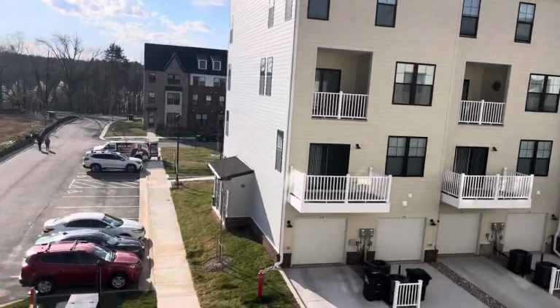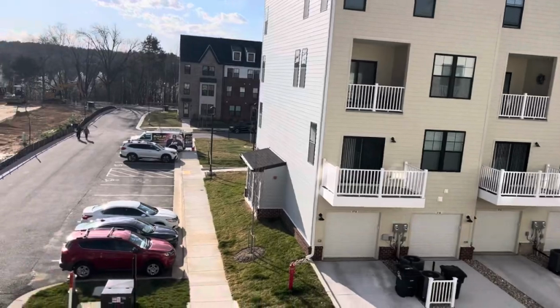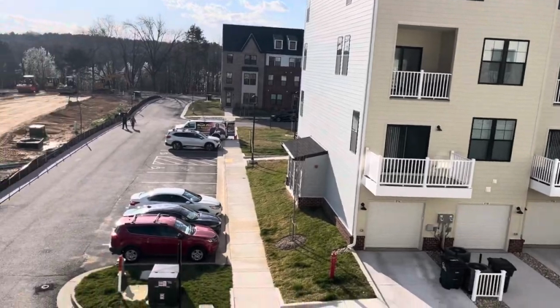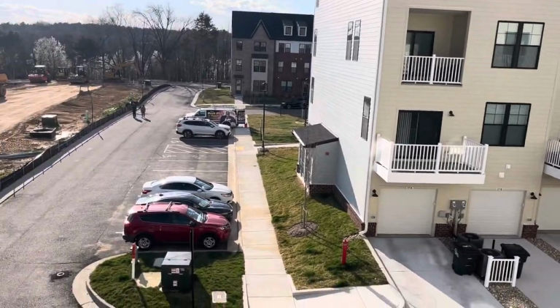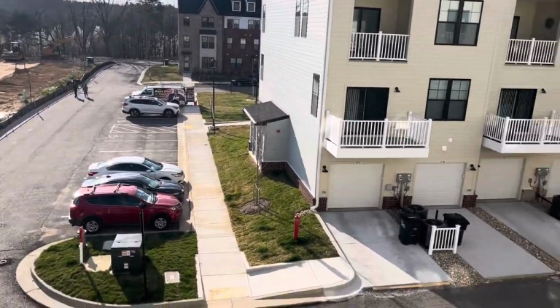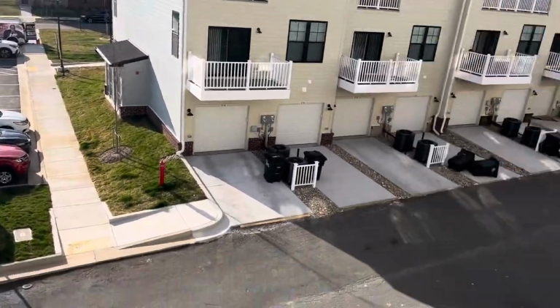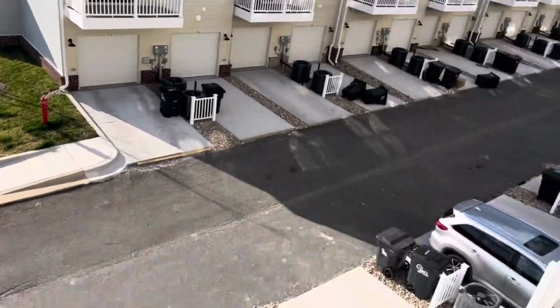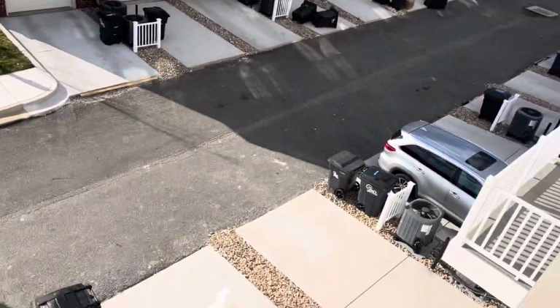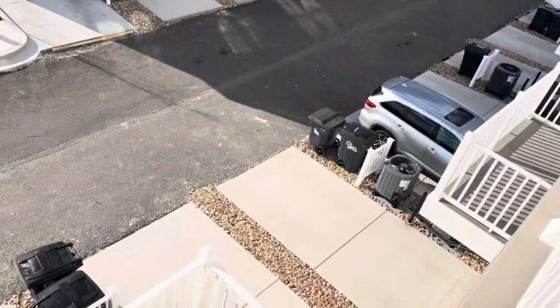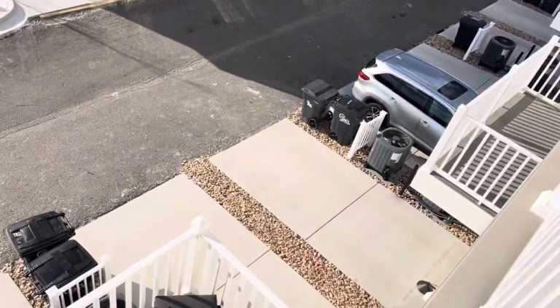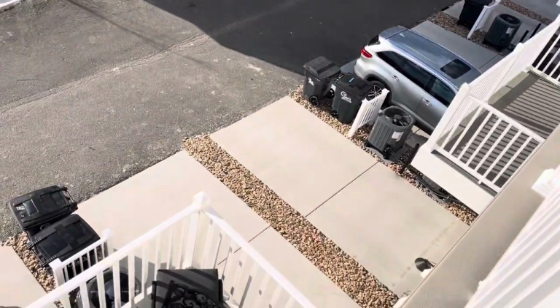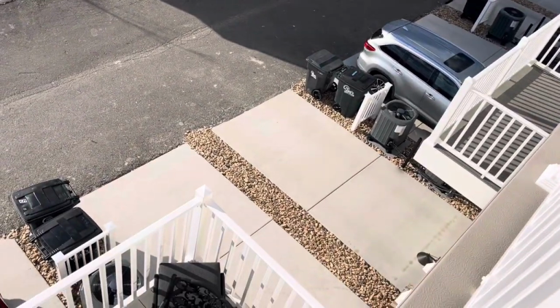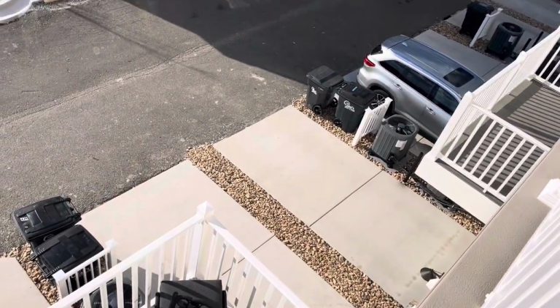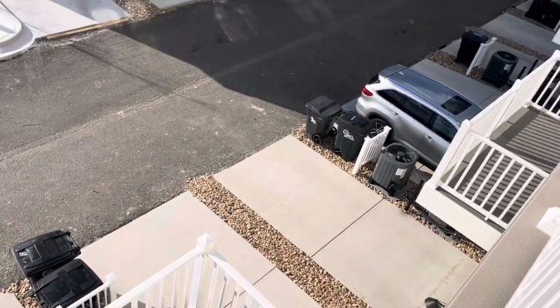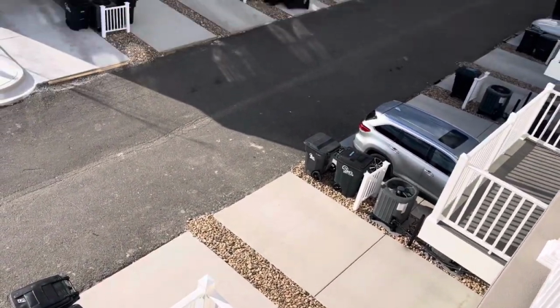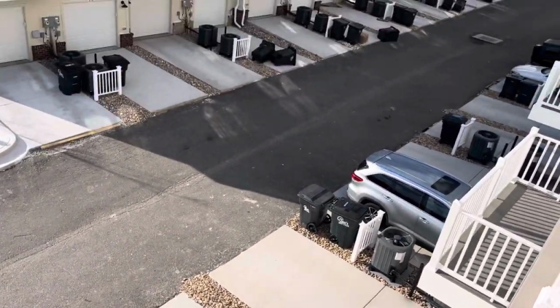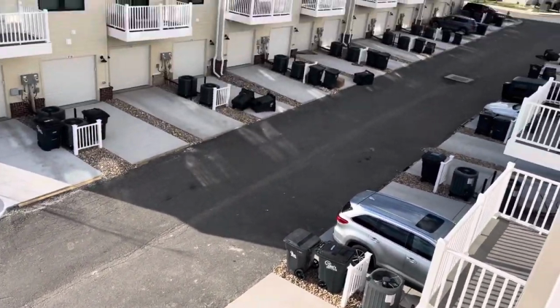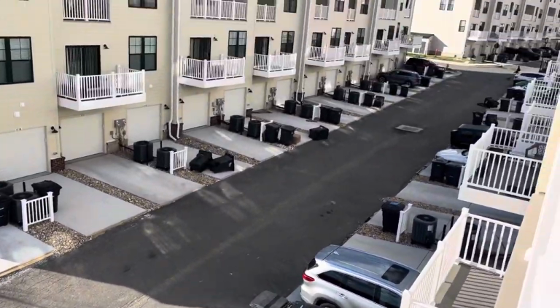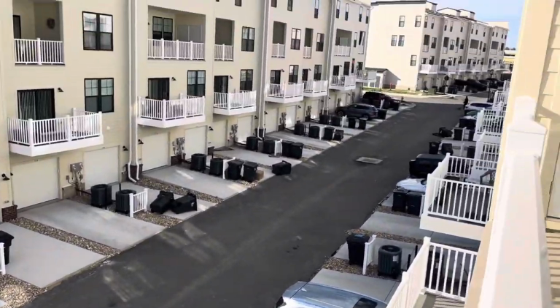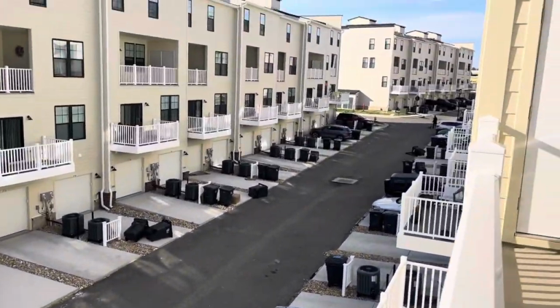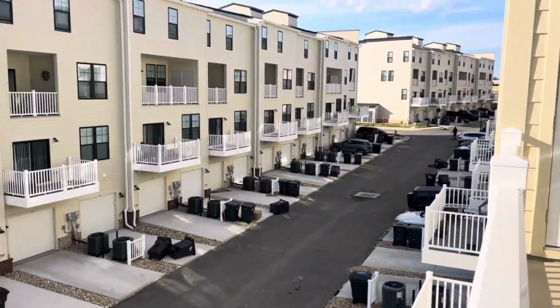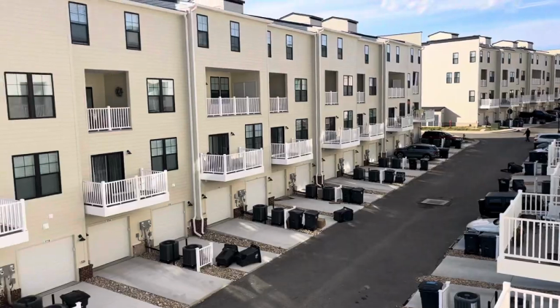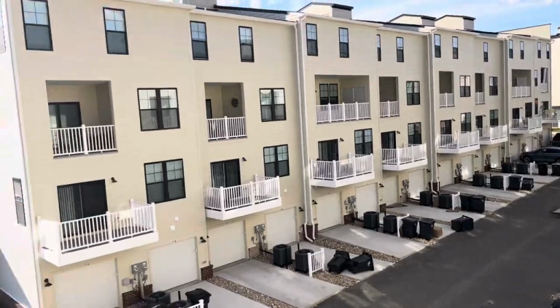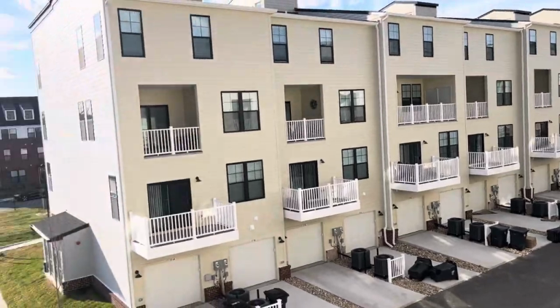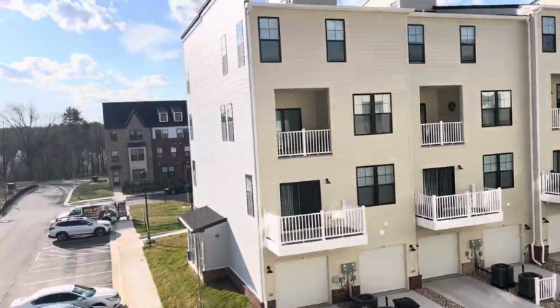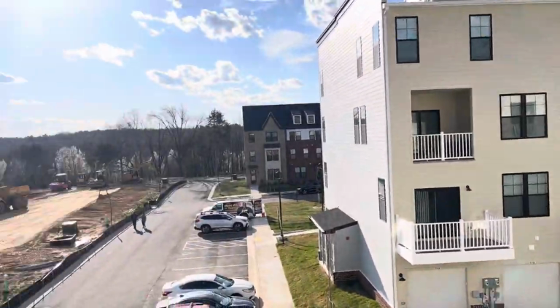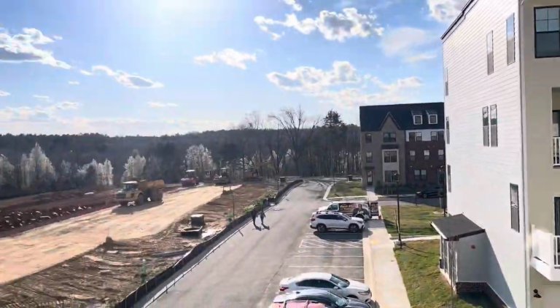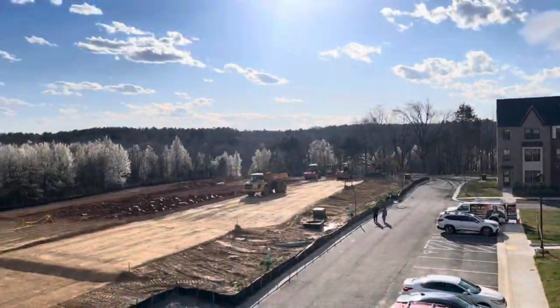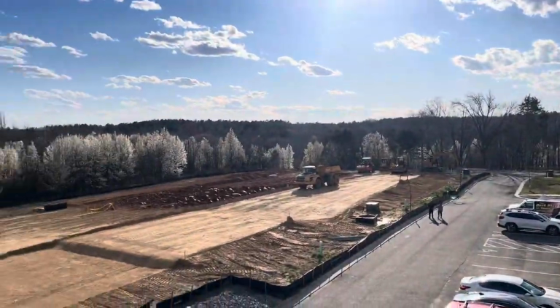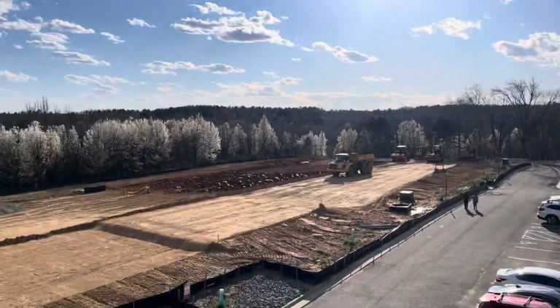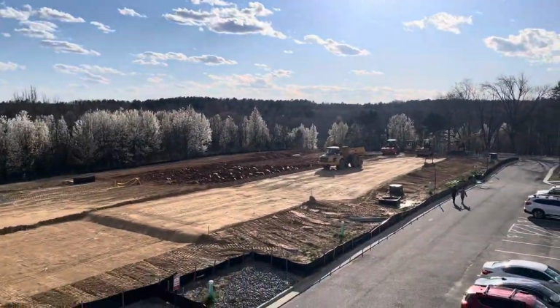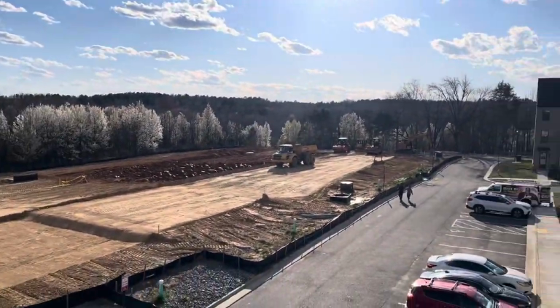This is the view — that is the driveway. They're still building homes here.